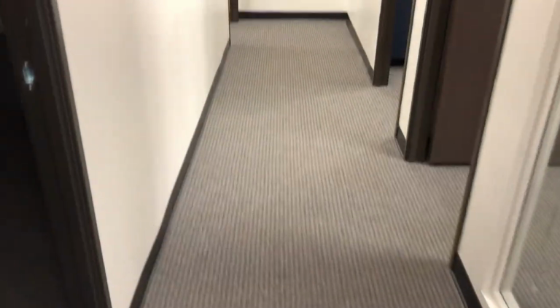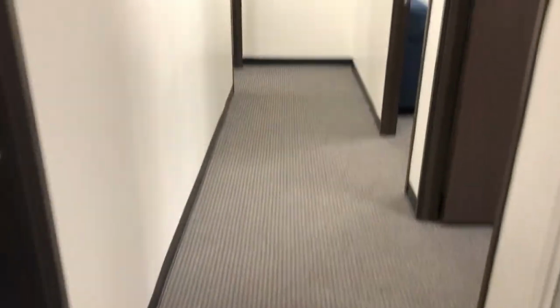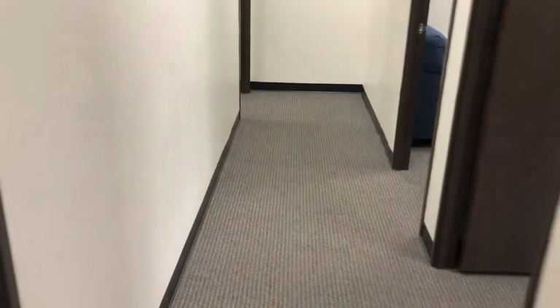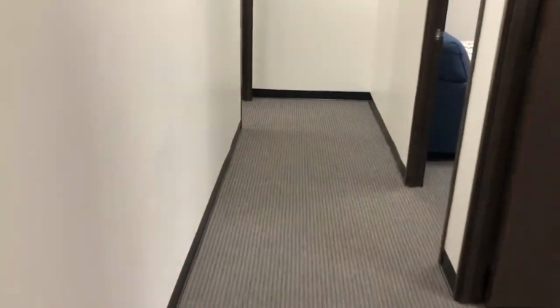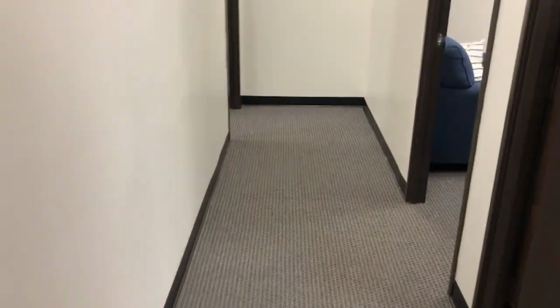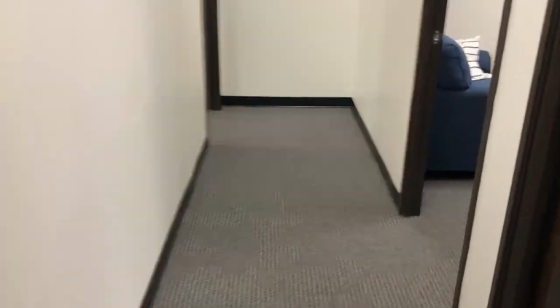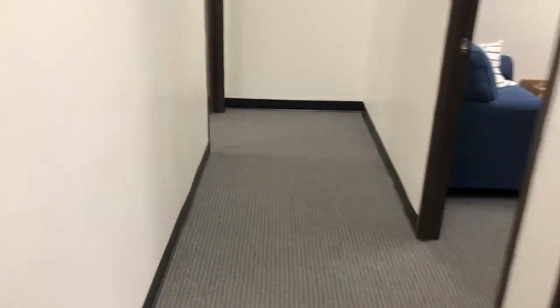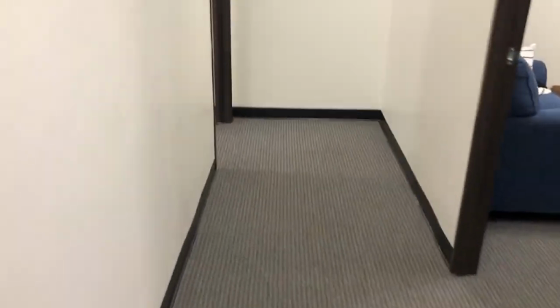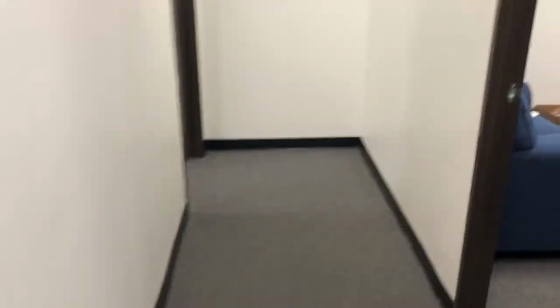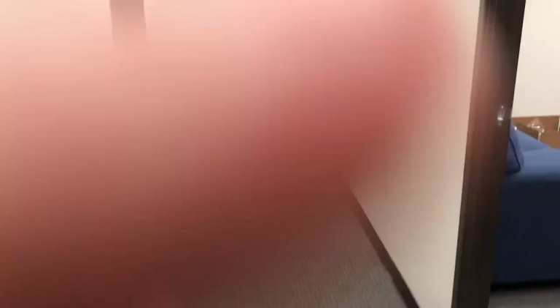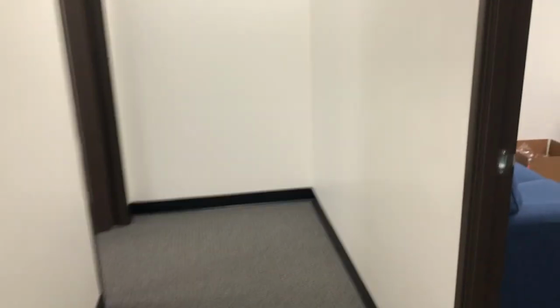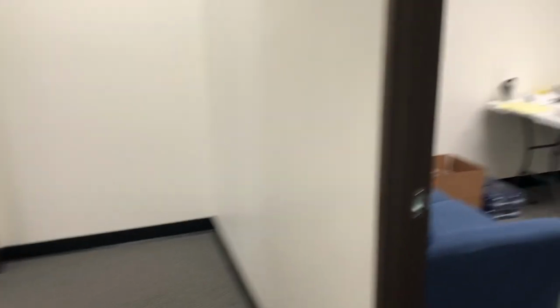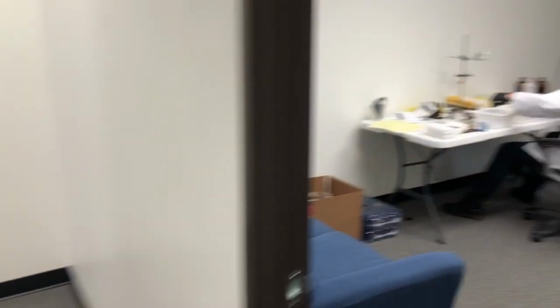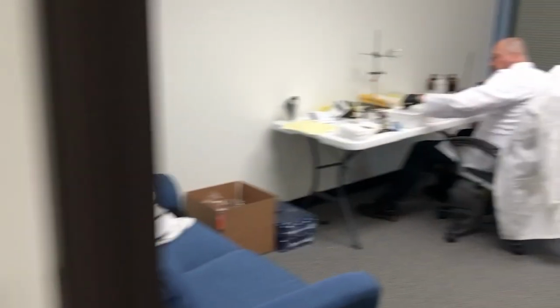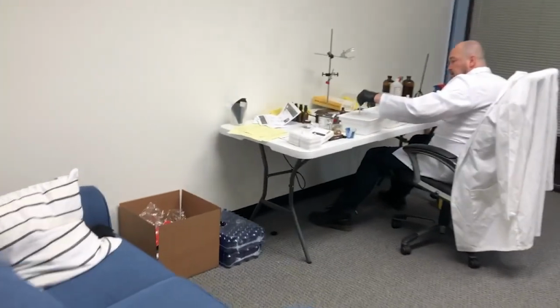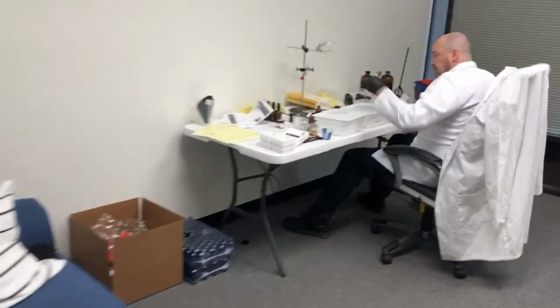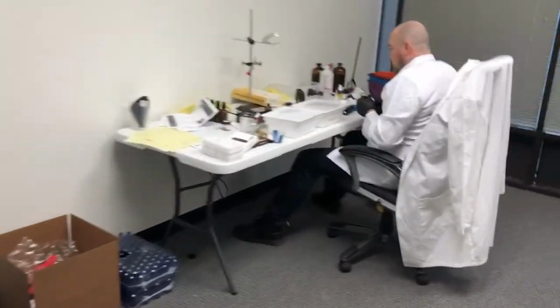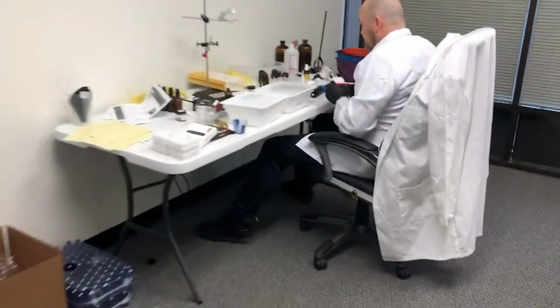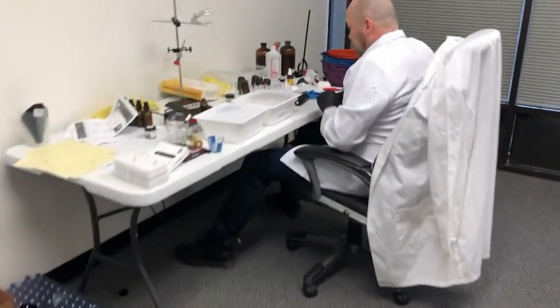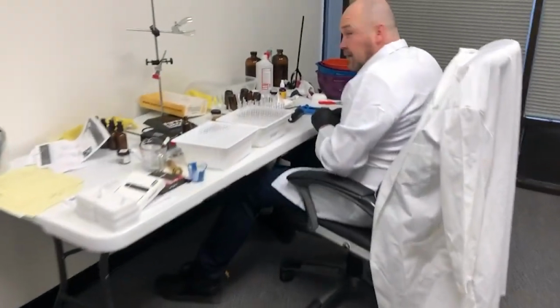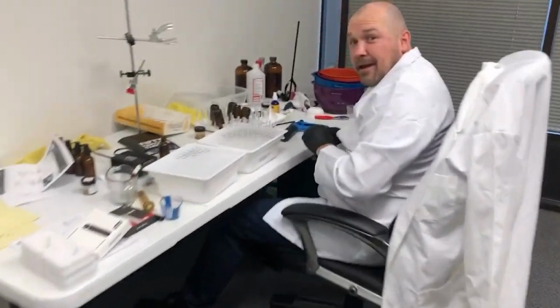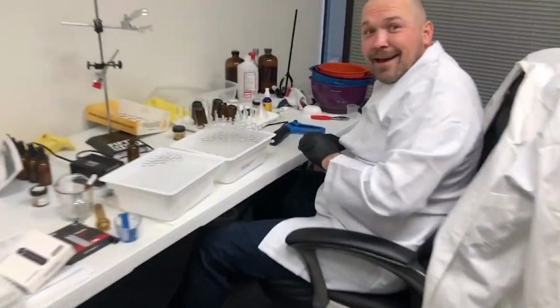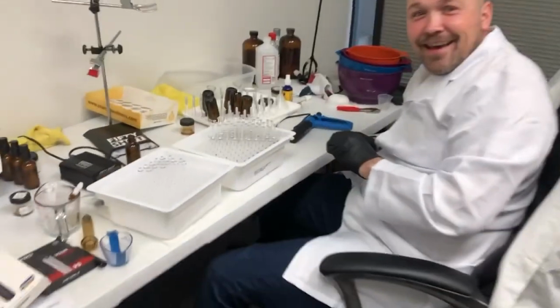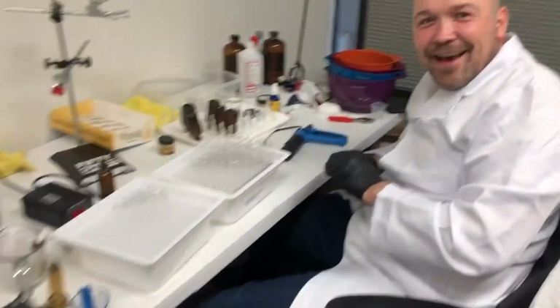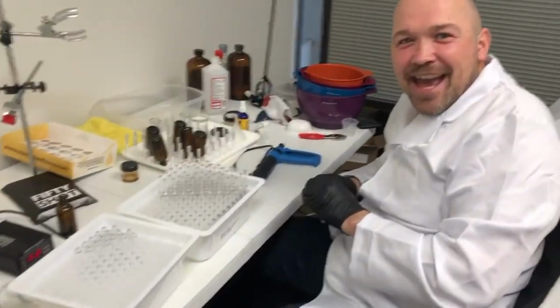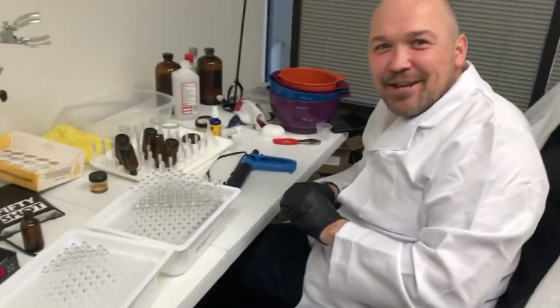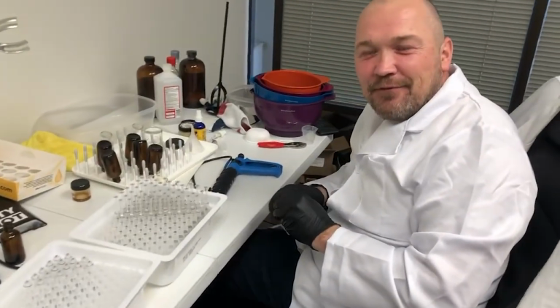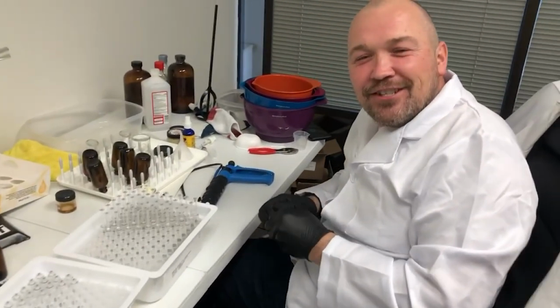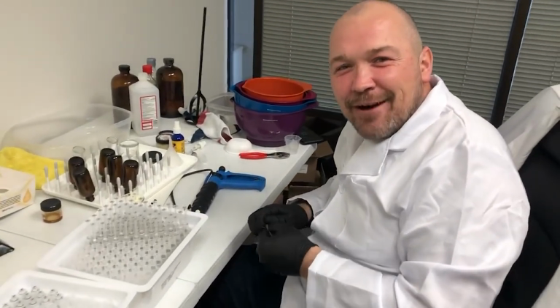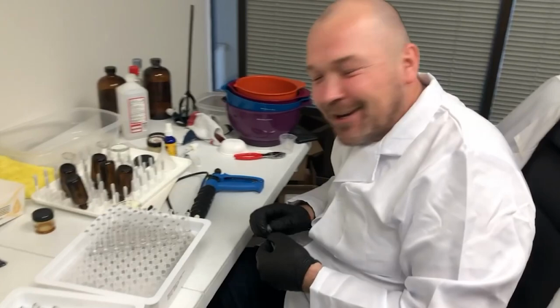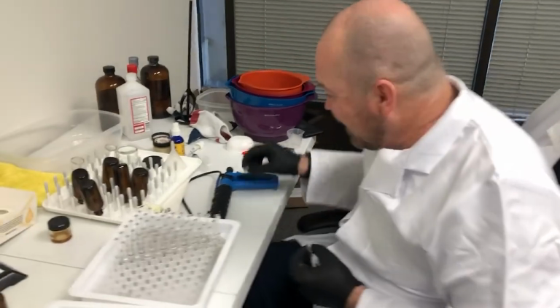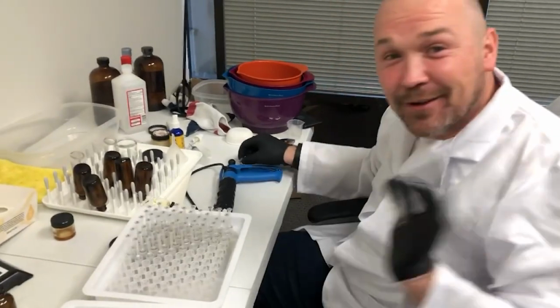Alright, this is Joe with 50 Shot. I'm just gonna go and see what's going on in here. Joey, what do you got going on in here? Oh hey, Joe with 50 Shot, how are you?